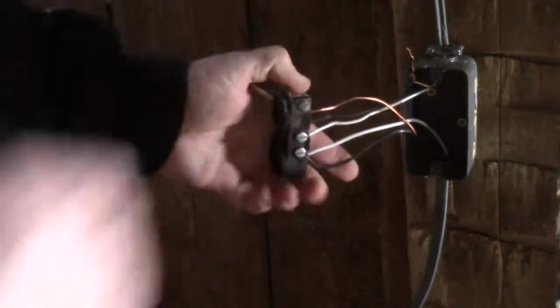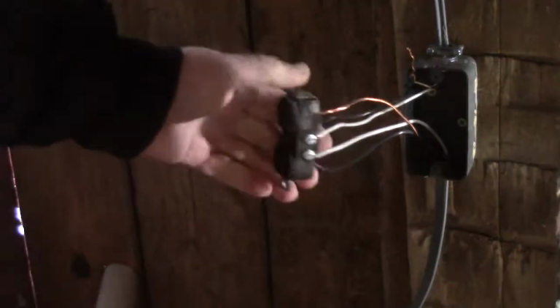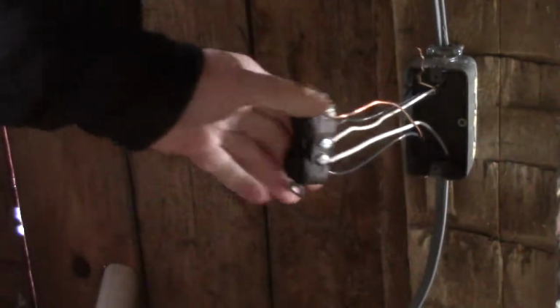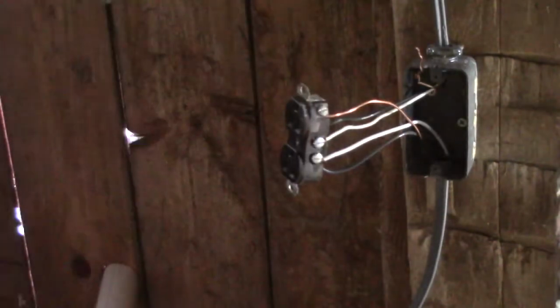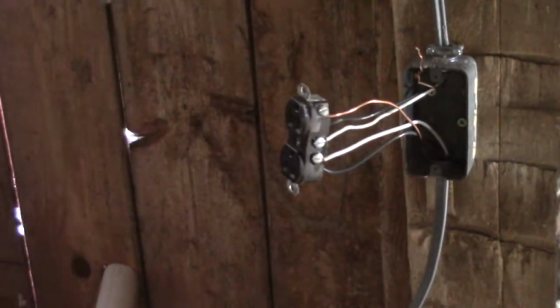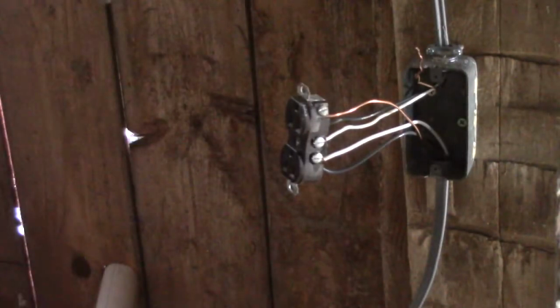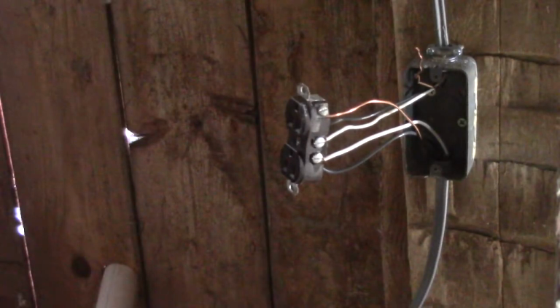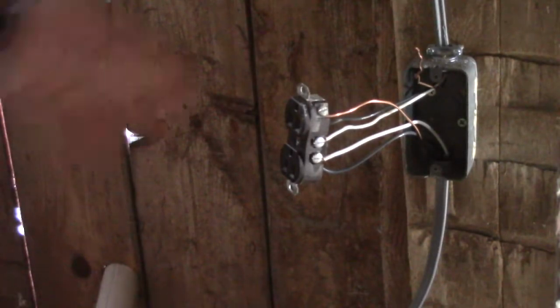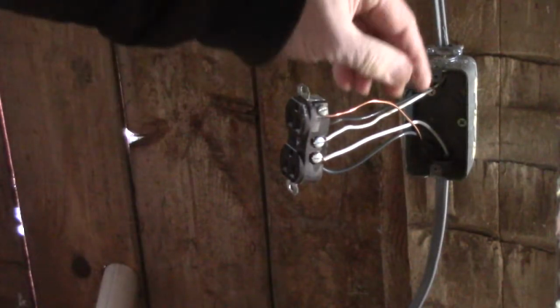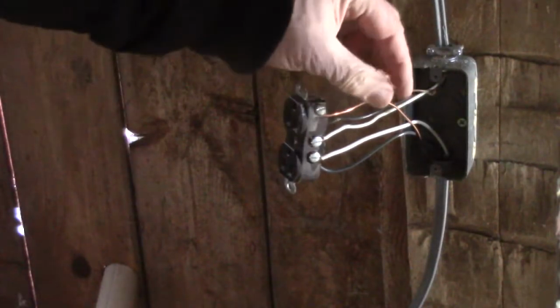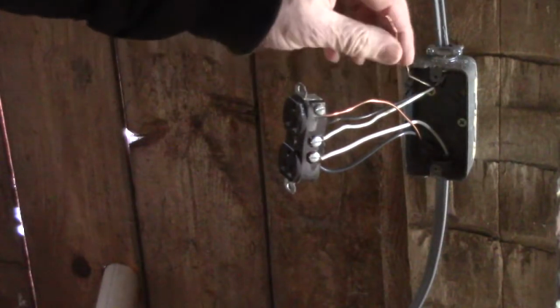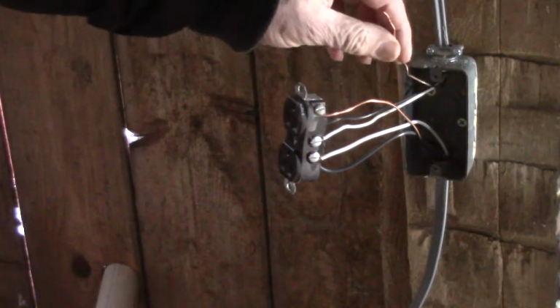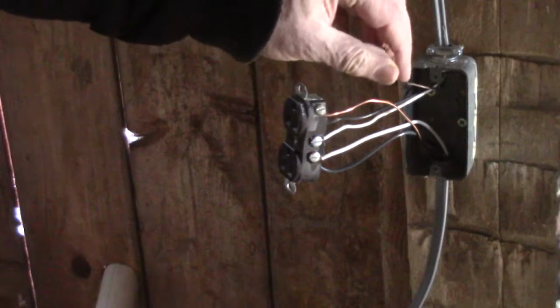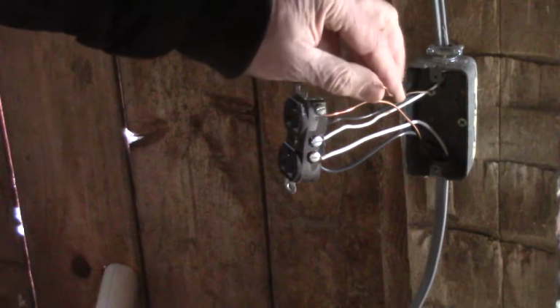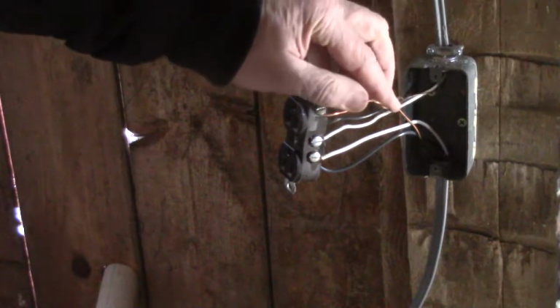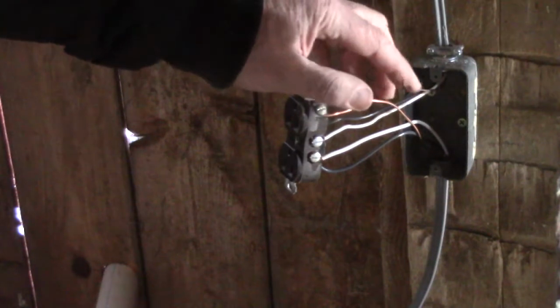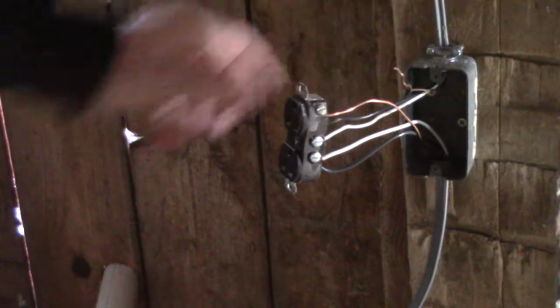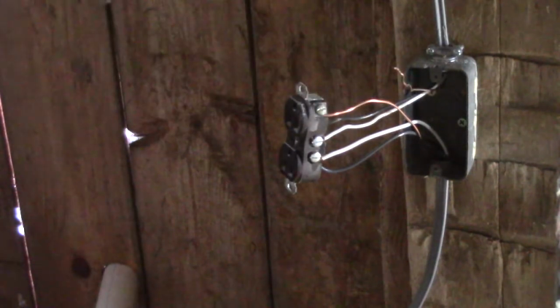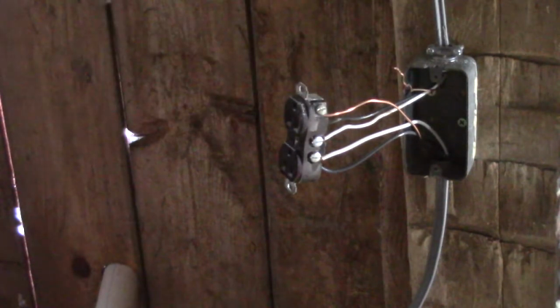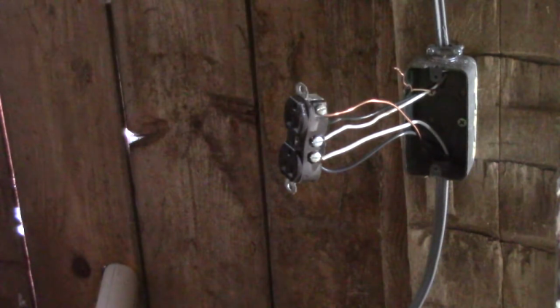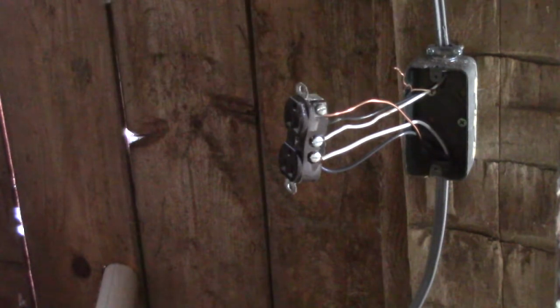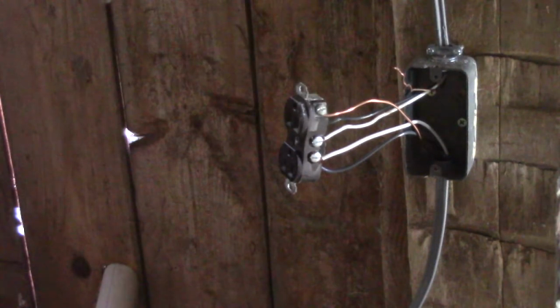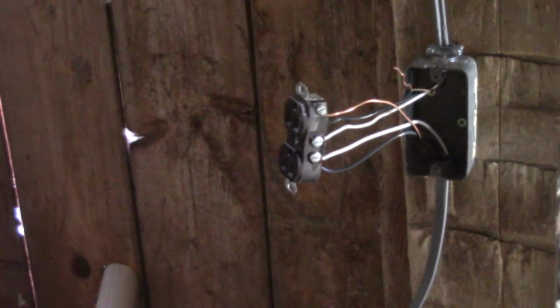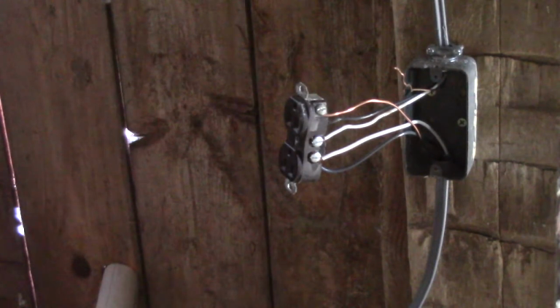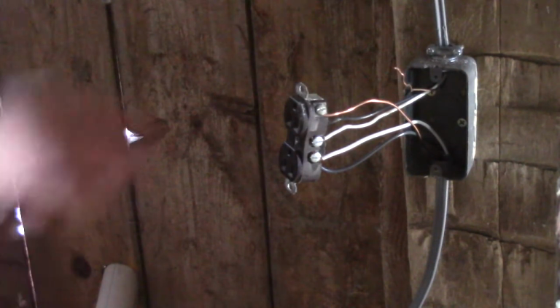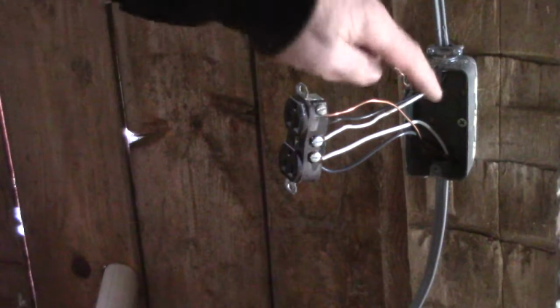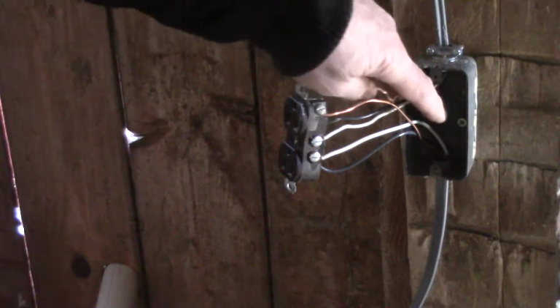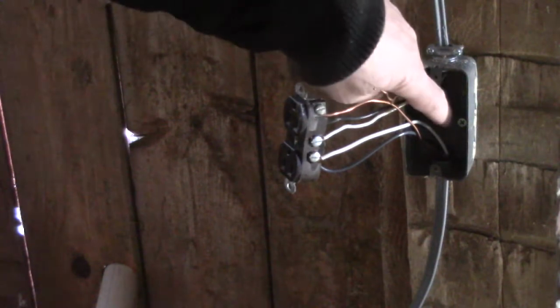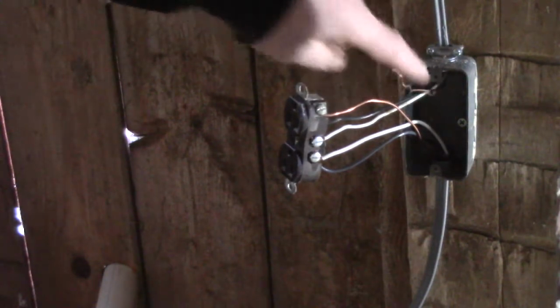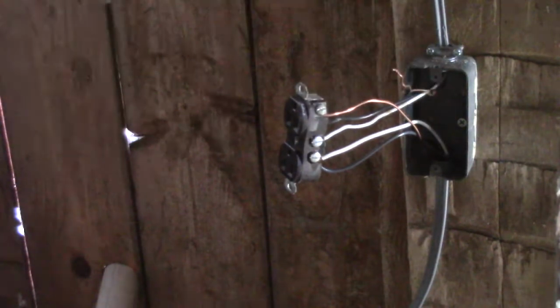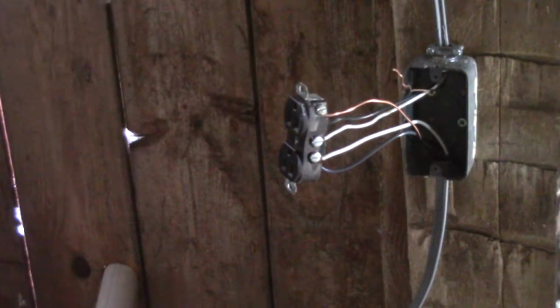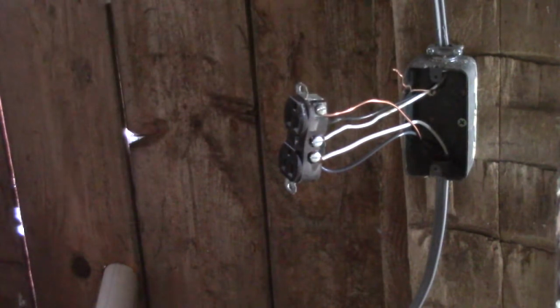There we go. Now this wire here I'm going to fasten onto the screw that's in the box.